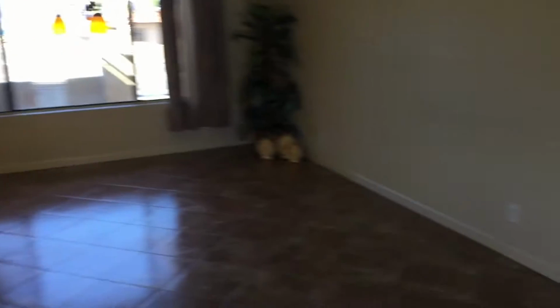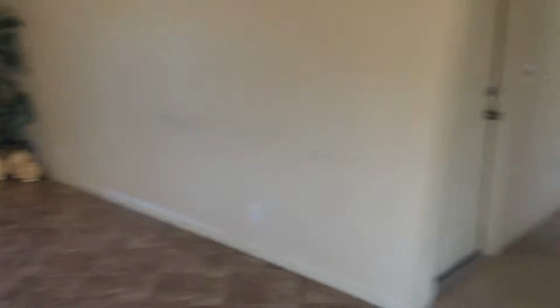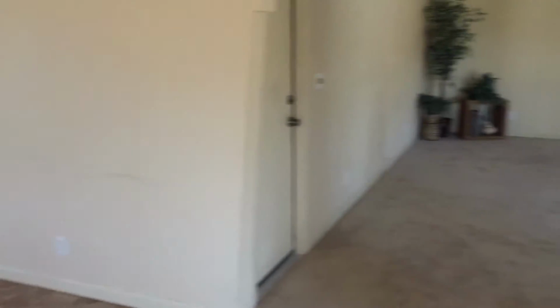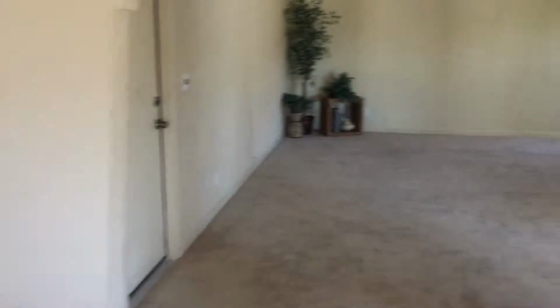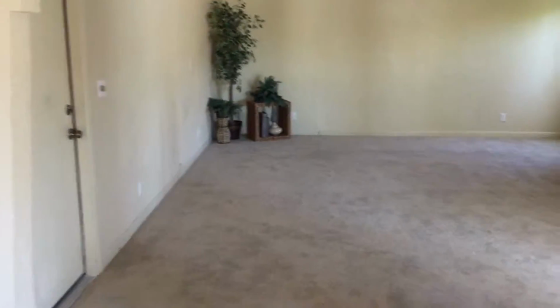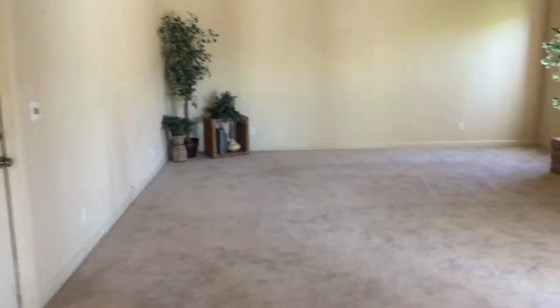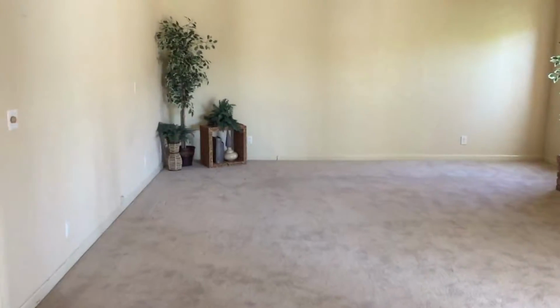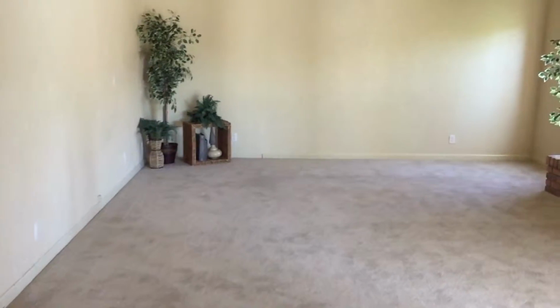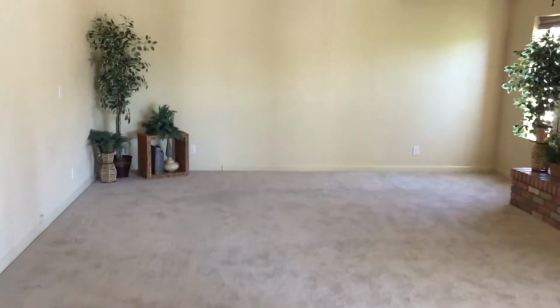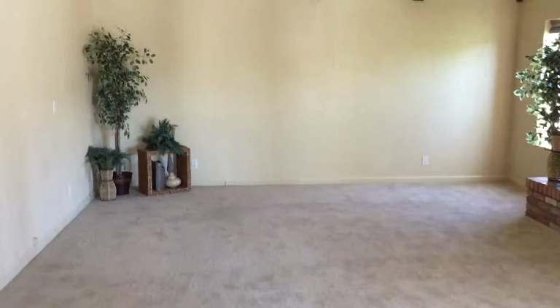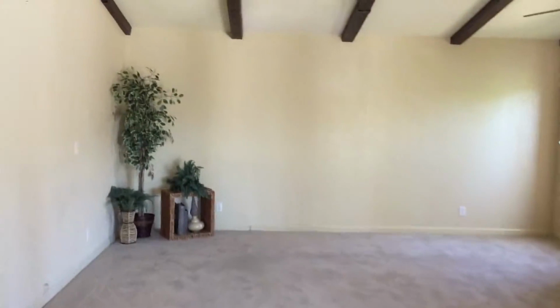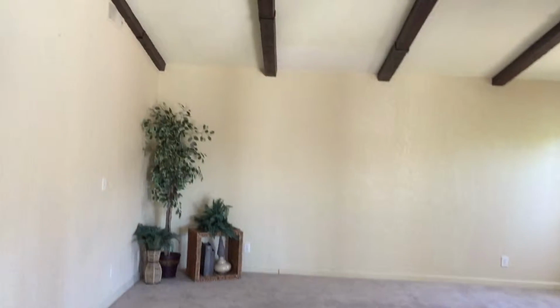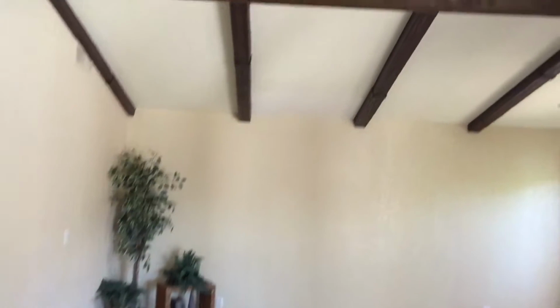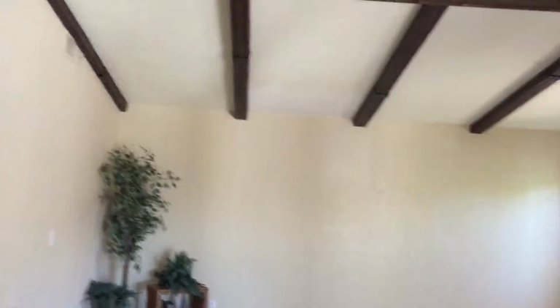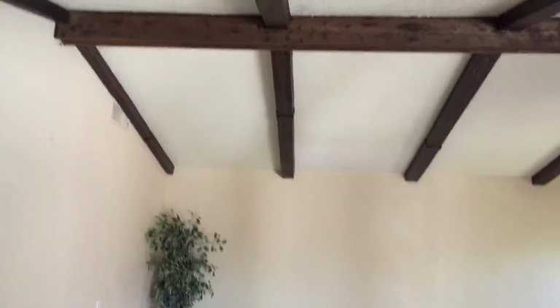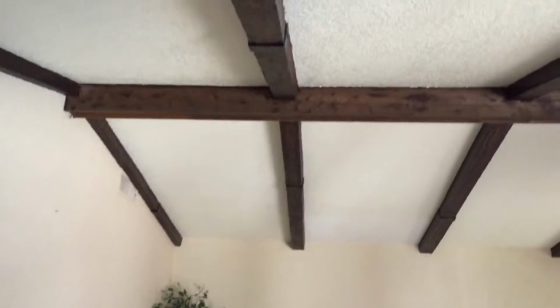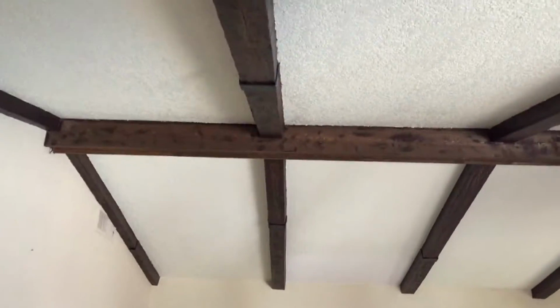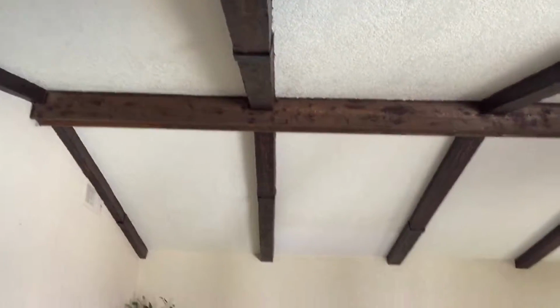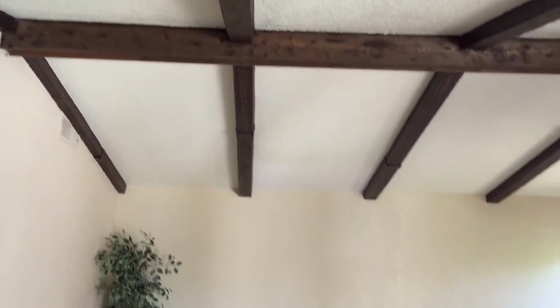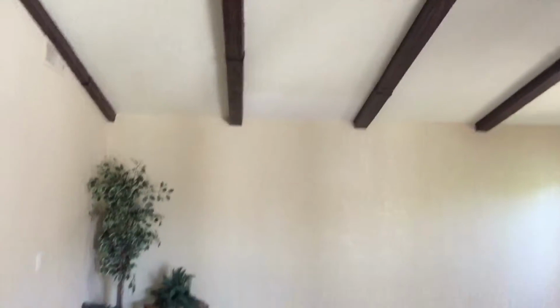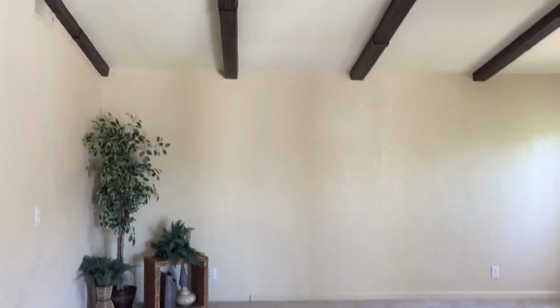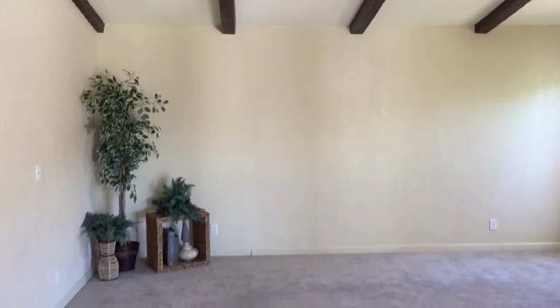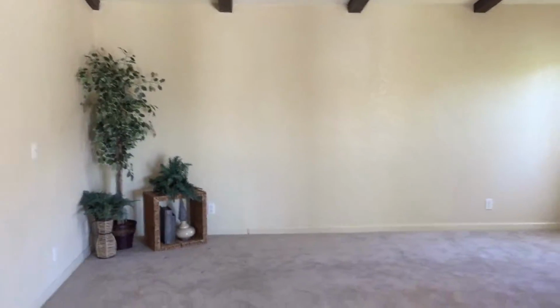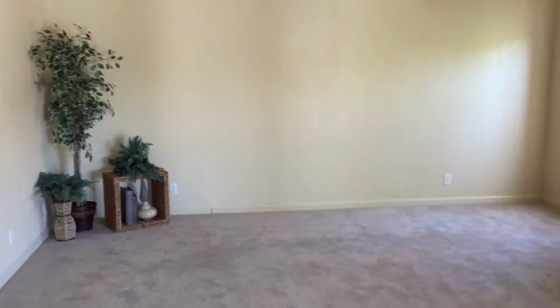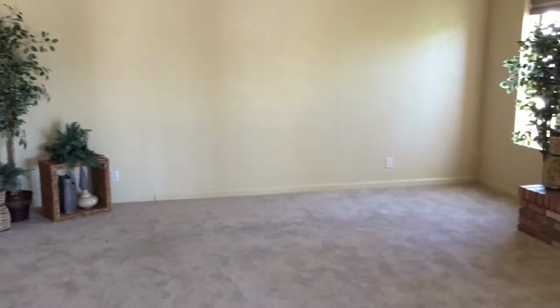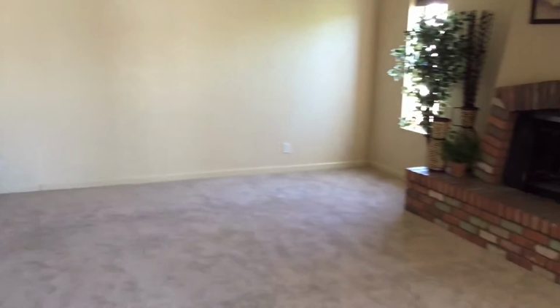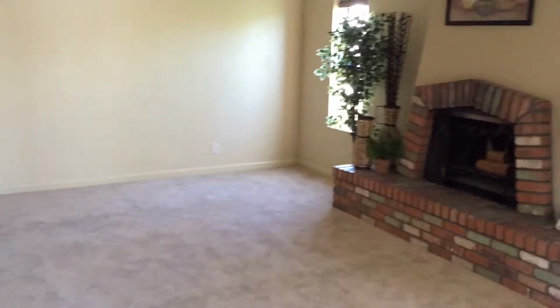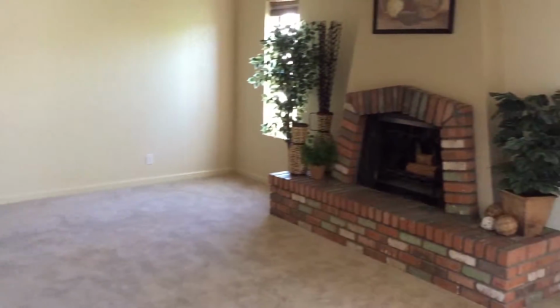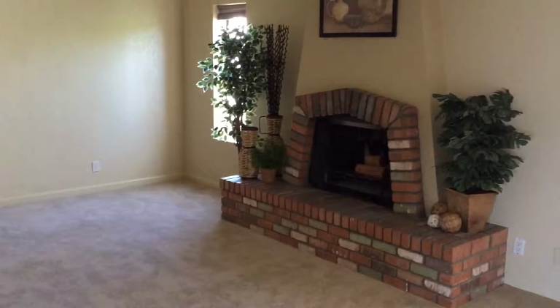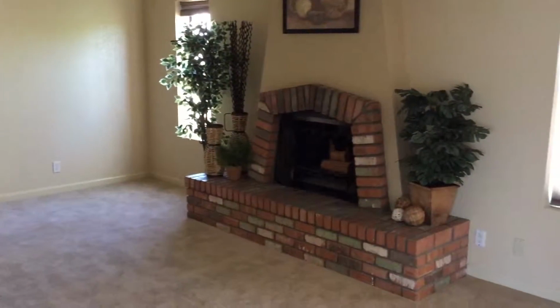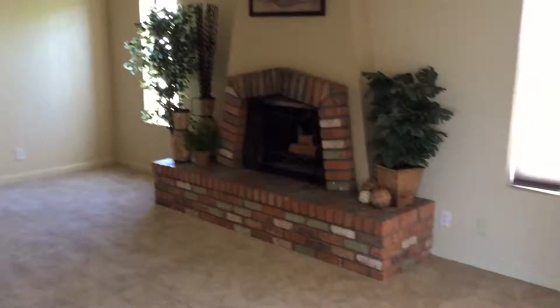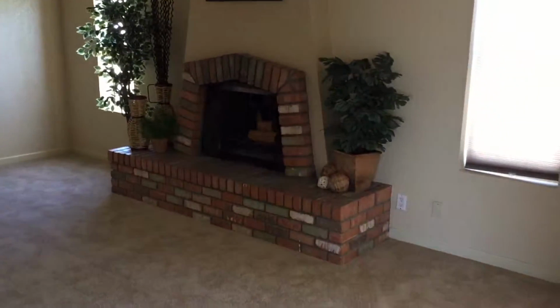You go from the formal living room here into the family room, which has beam ceilings and a nice little fireplace.